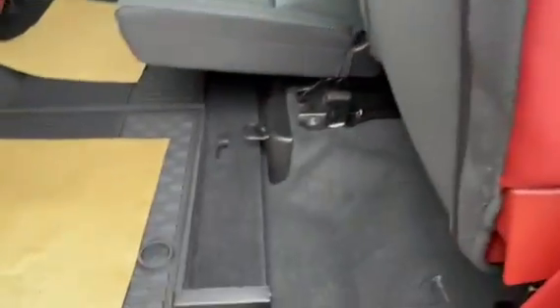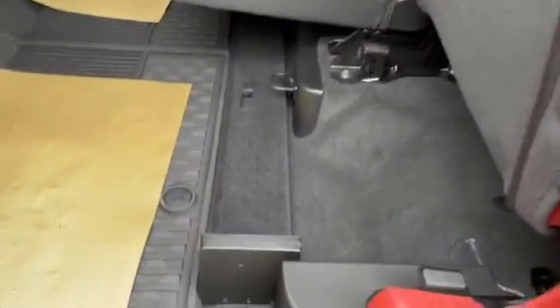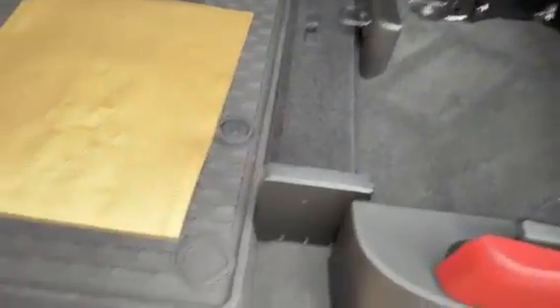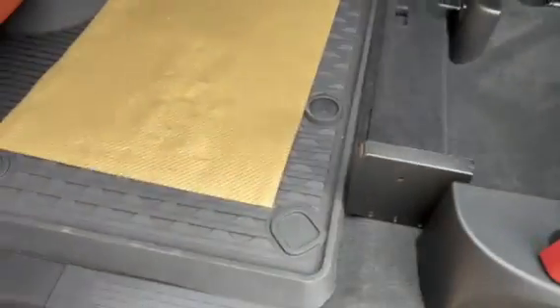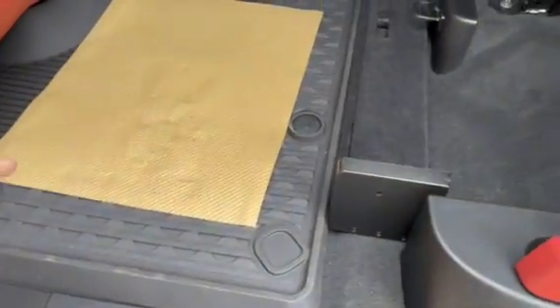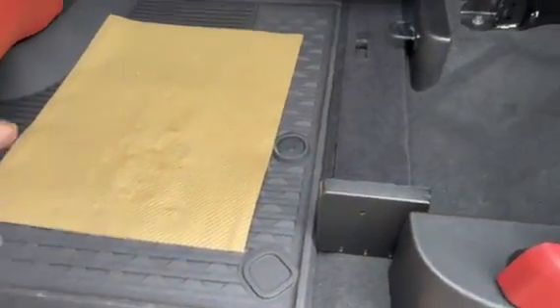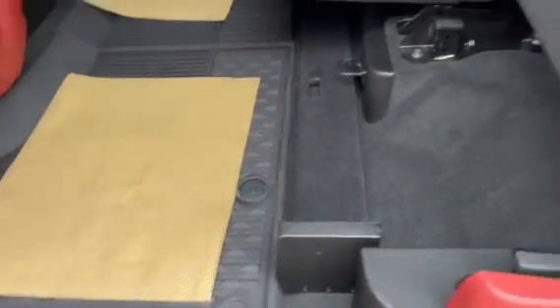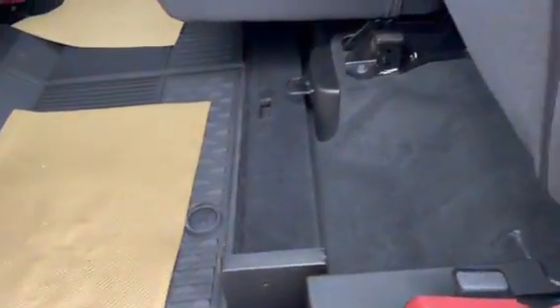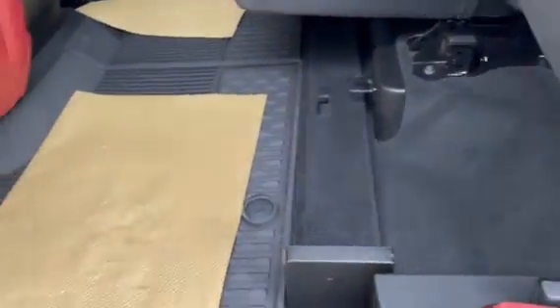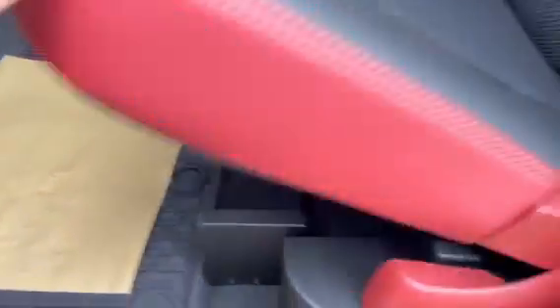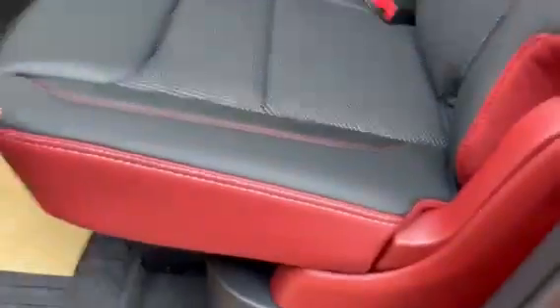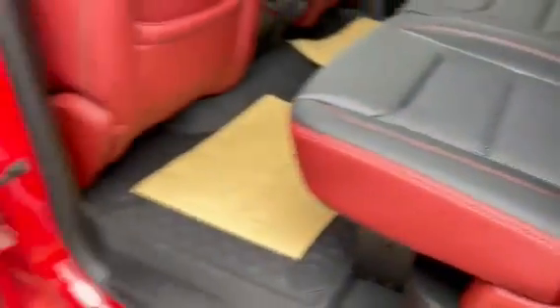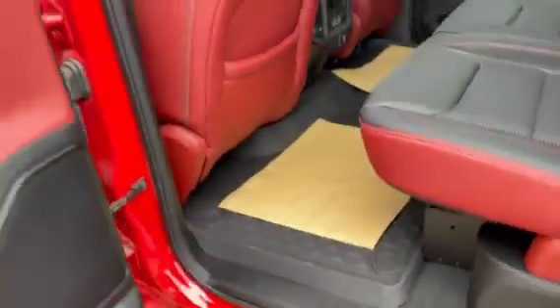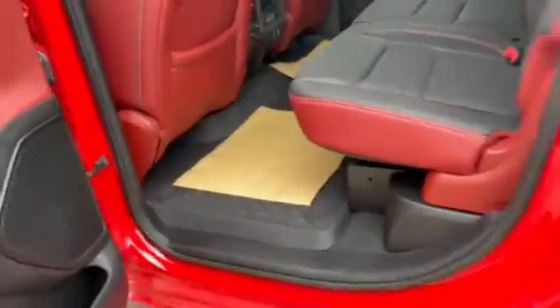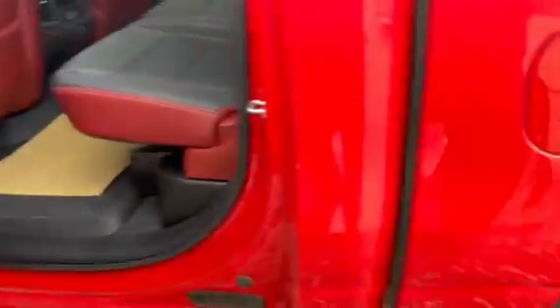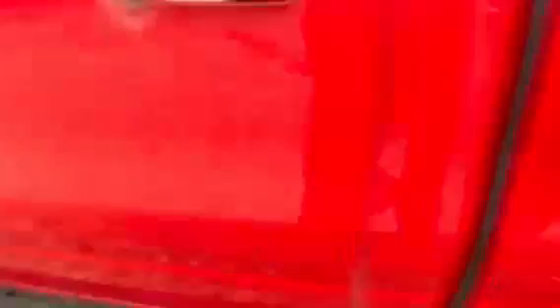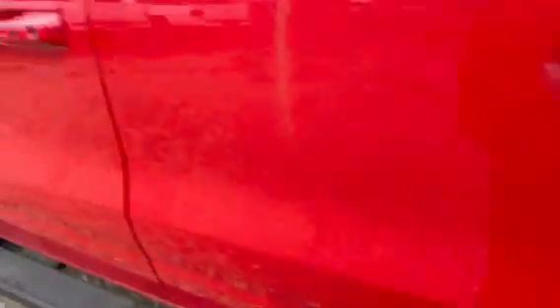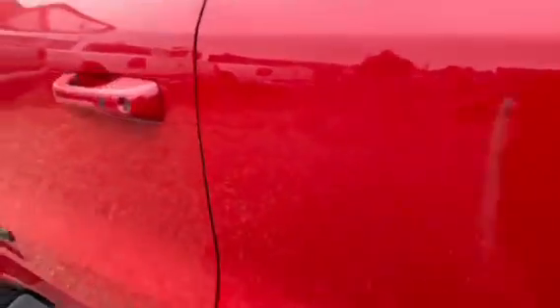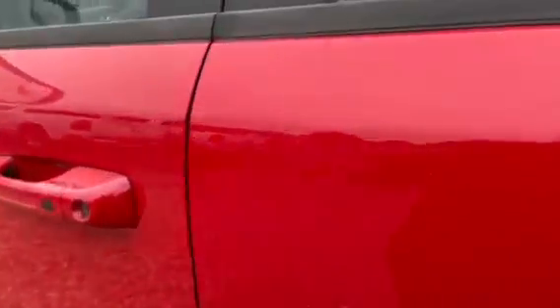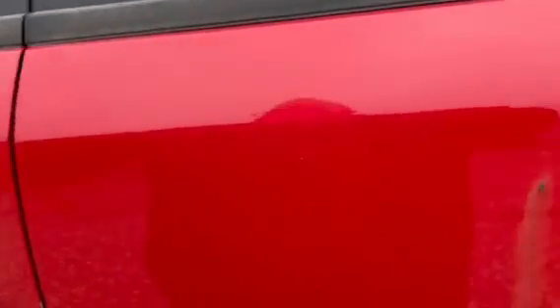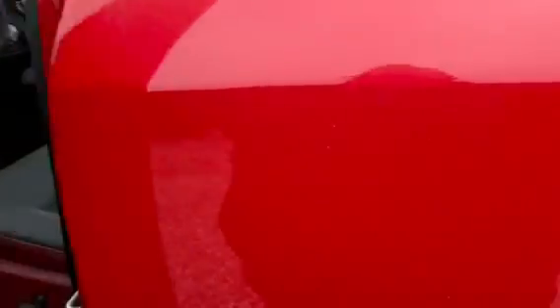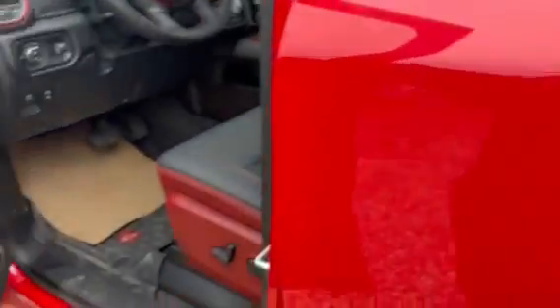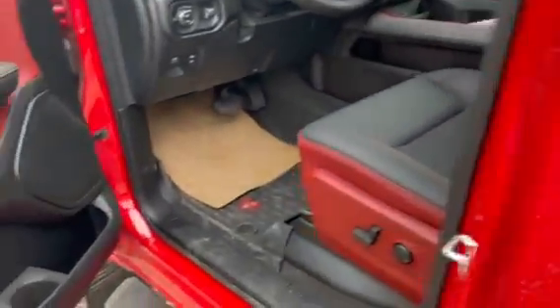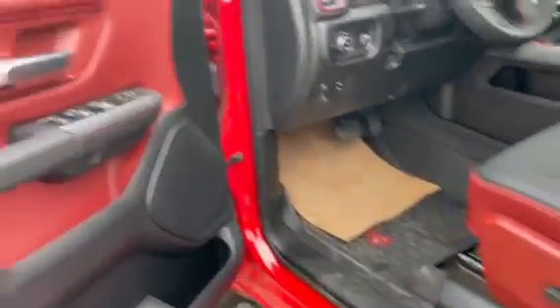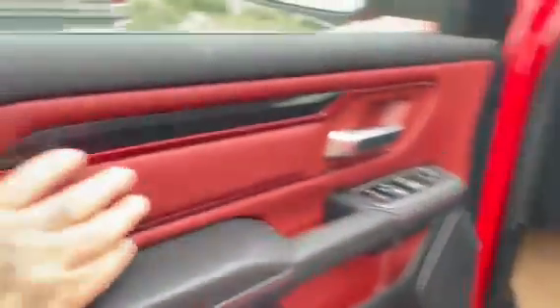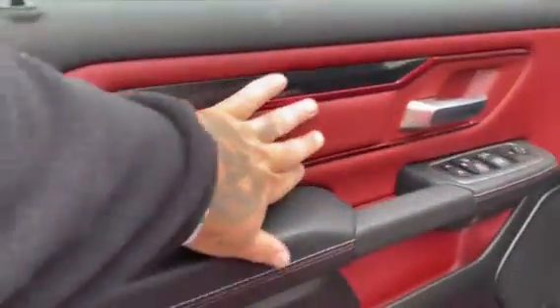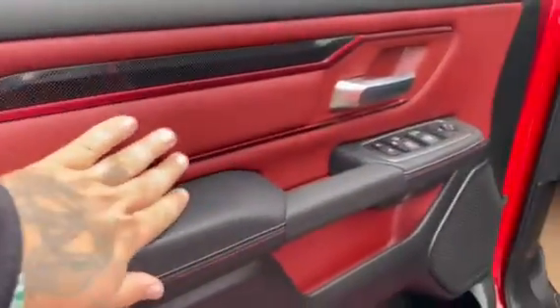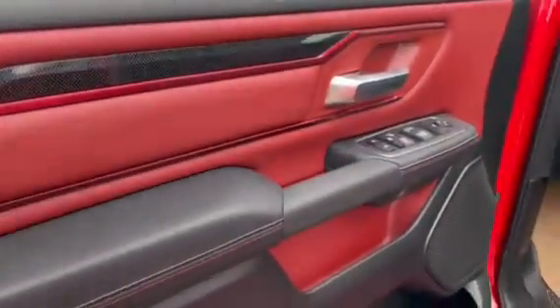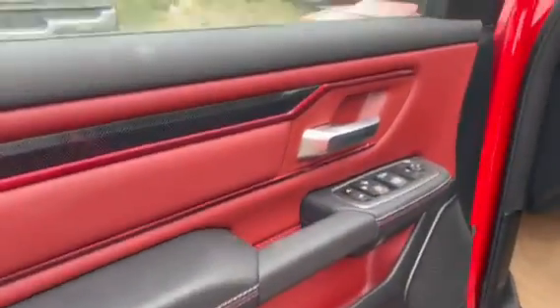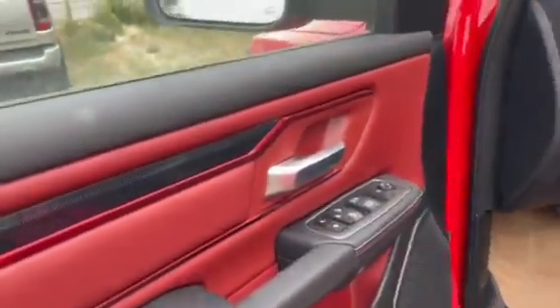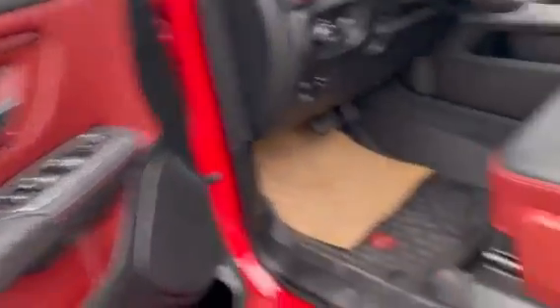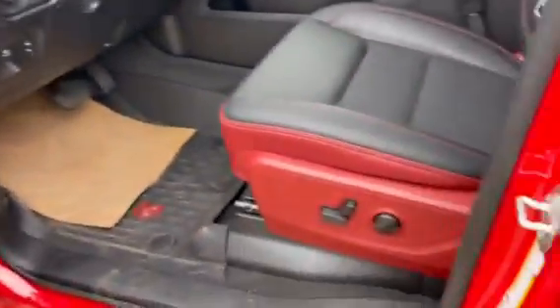Storage under the seat, Mopar all-weather mats. Take a look at the front — the same red interior on the doors and the seats.